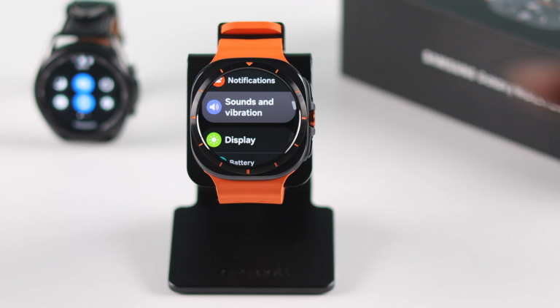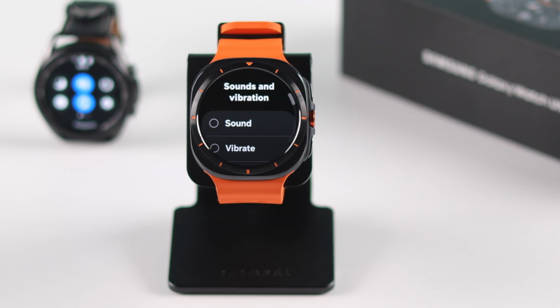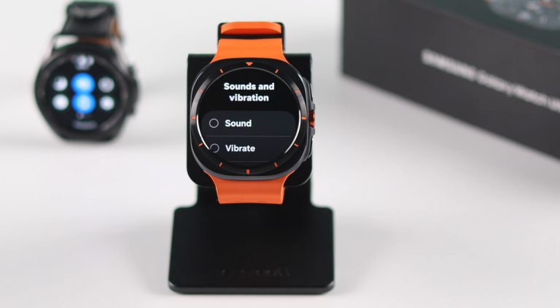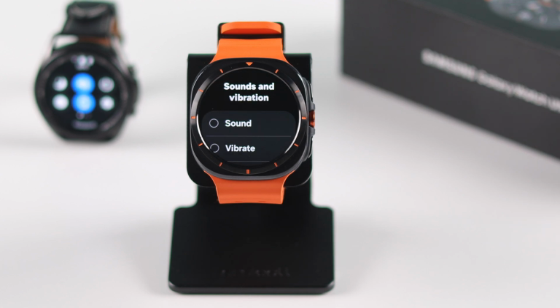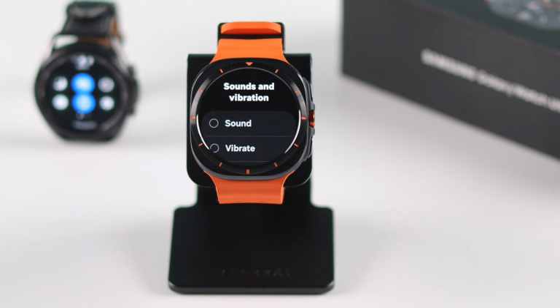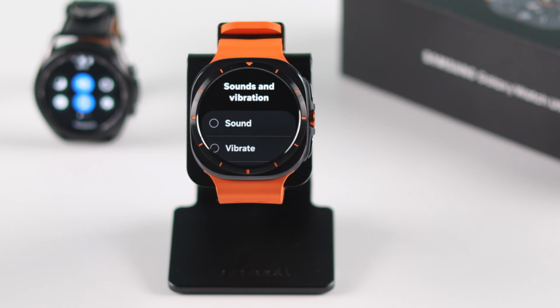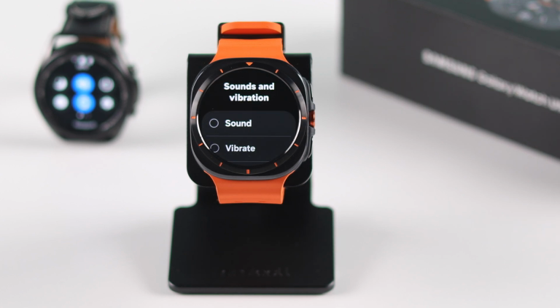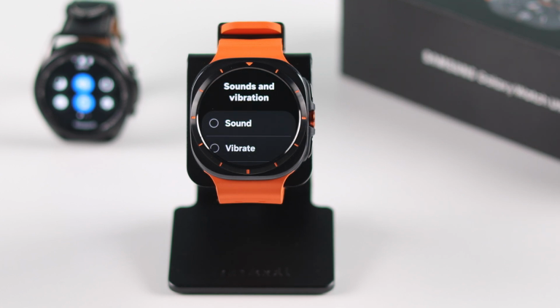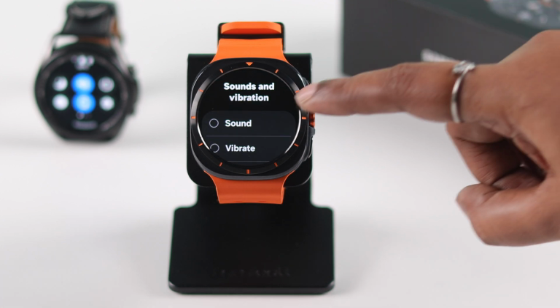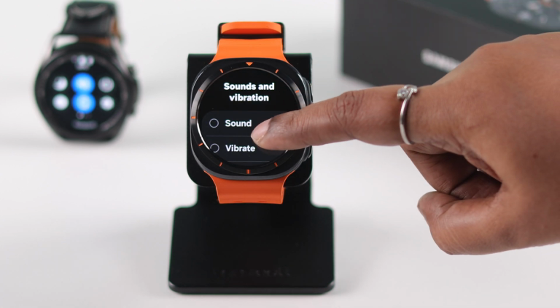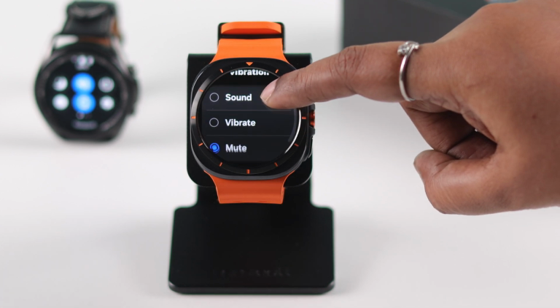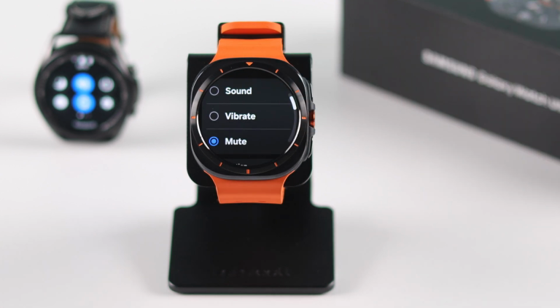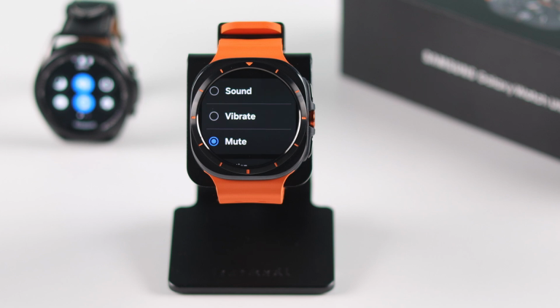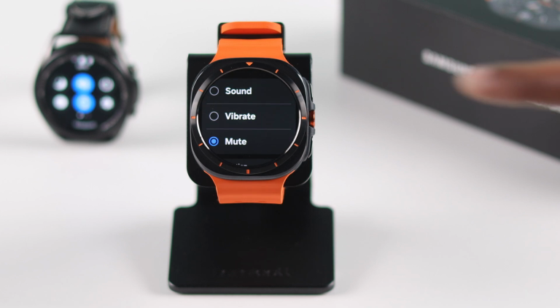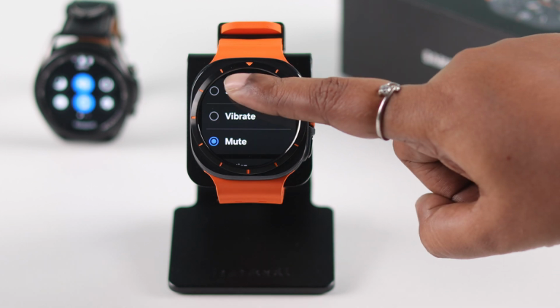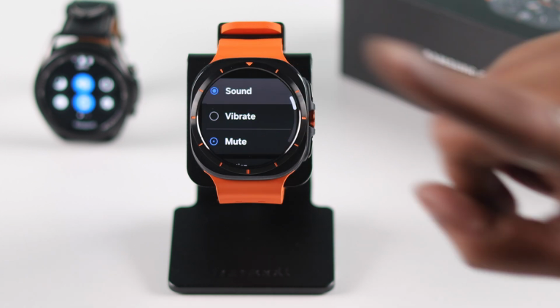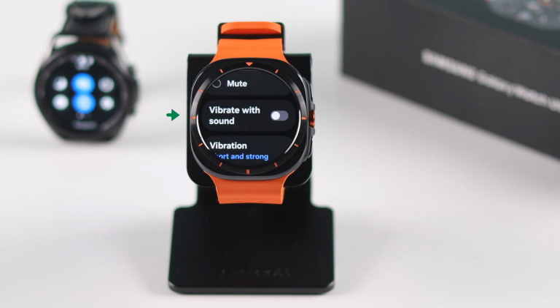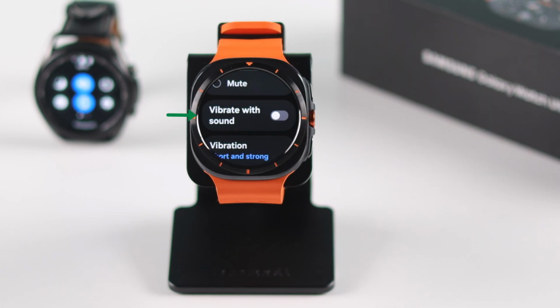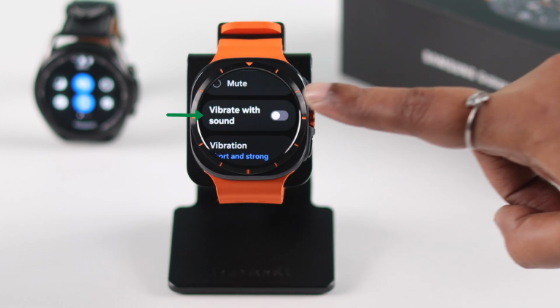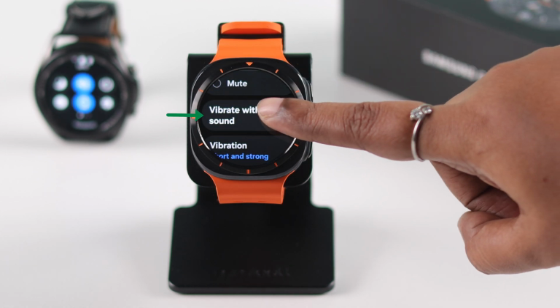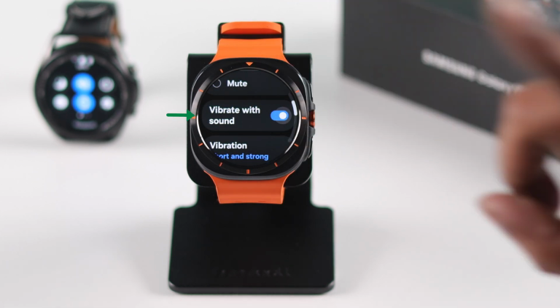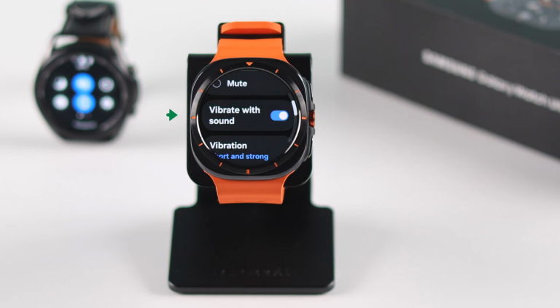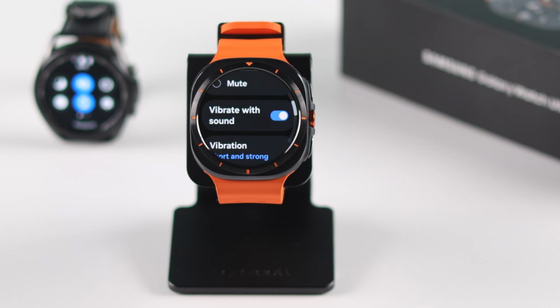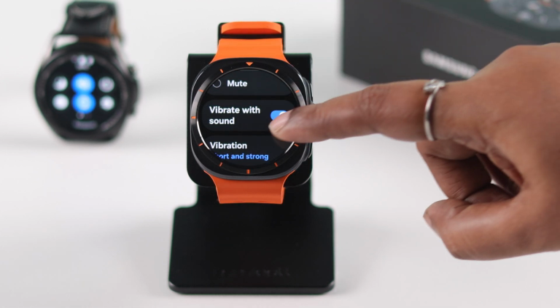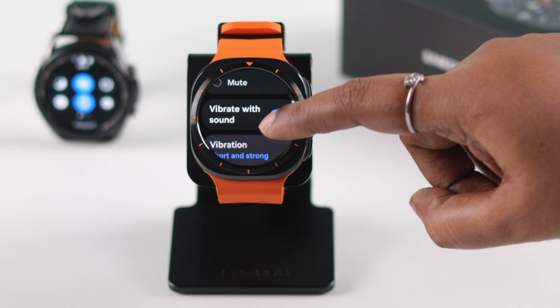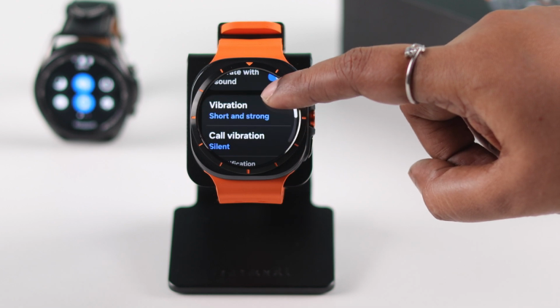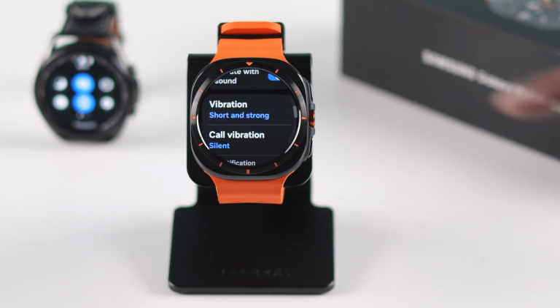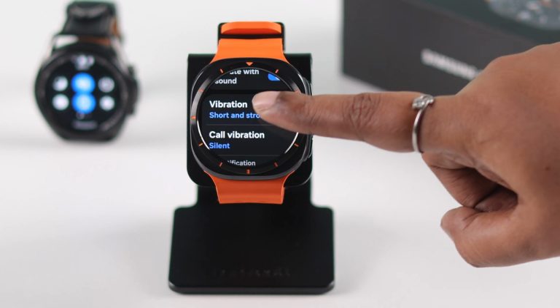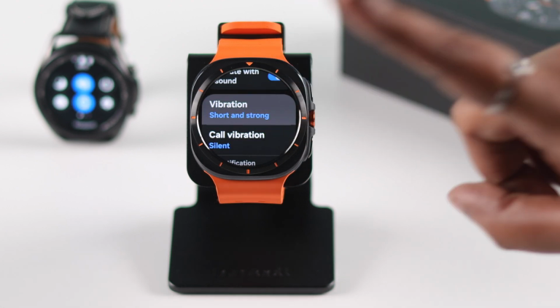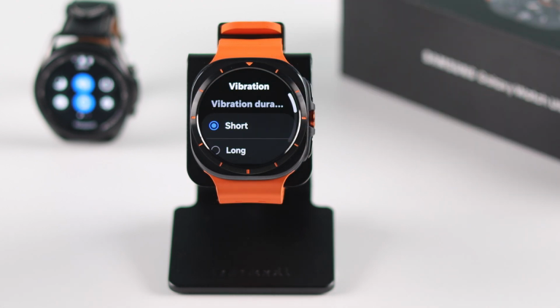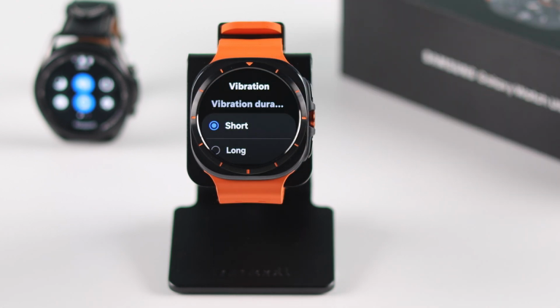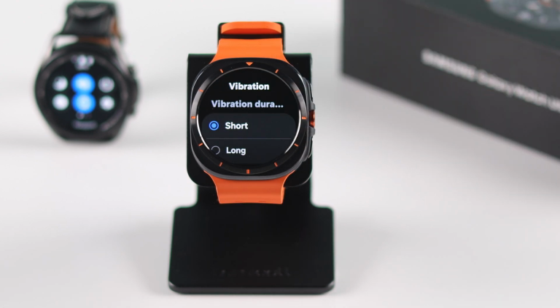First of all, make sure it's set to either Sound or Vibrate, but not Mute. If you're selecting Sound, make sure to toggle on the 'Vibrate with Sound' option. Now scroll down a bit and enter Vibration.